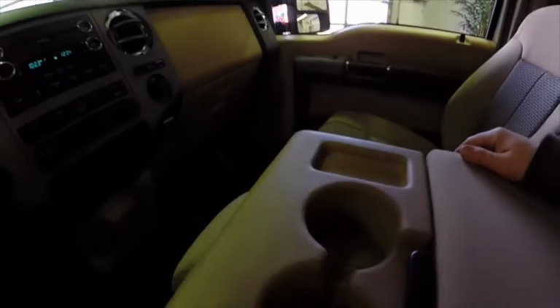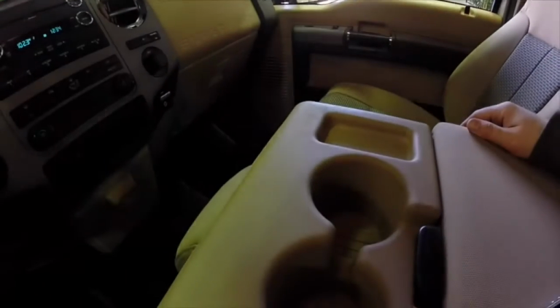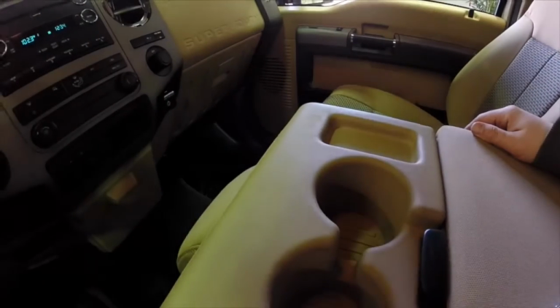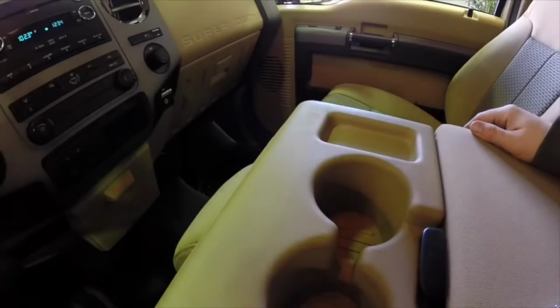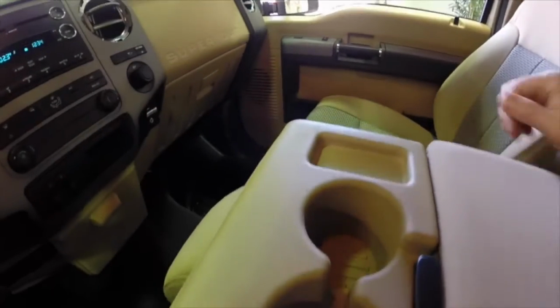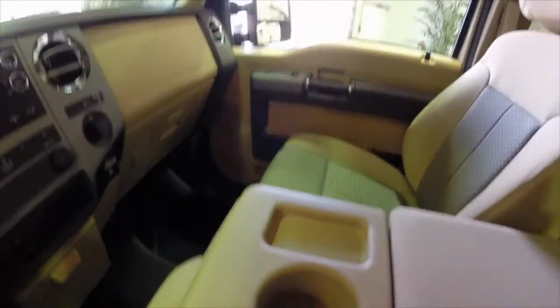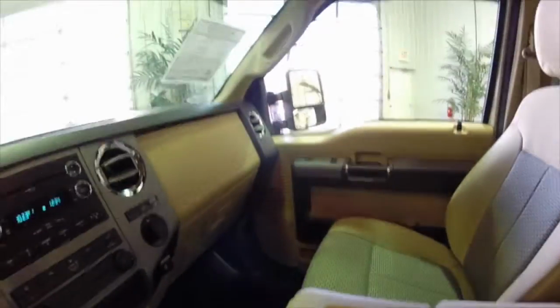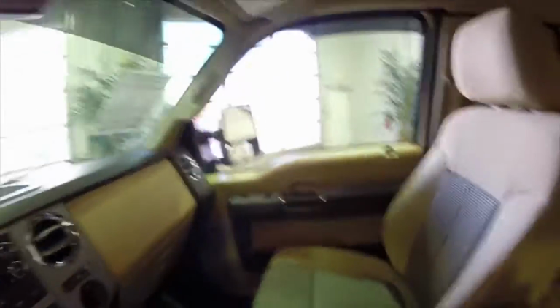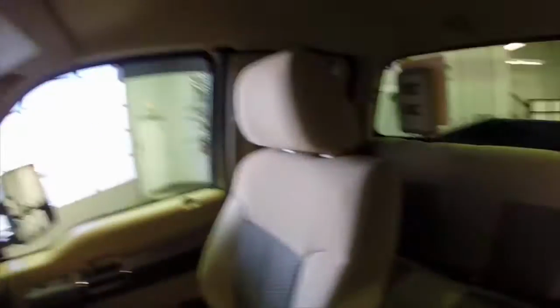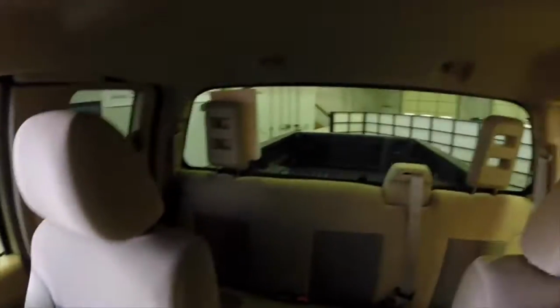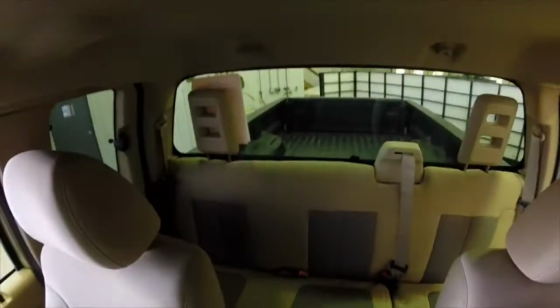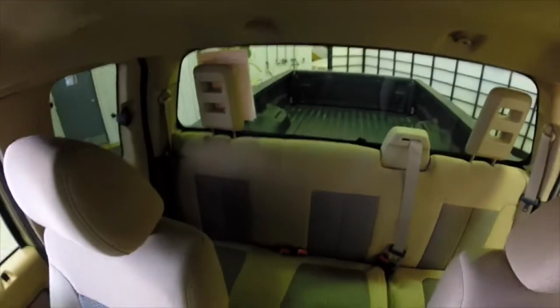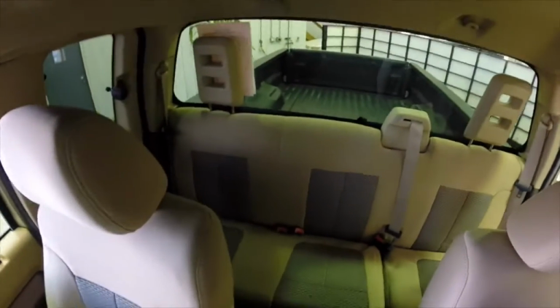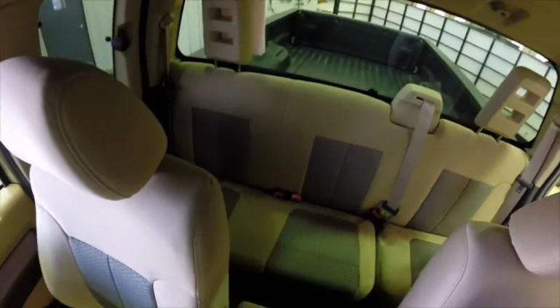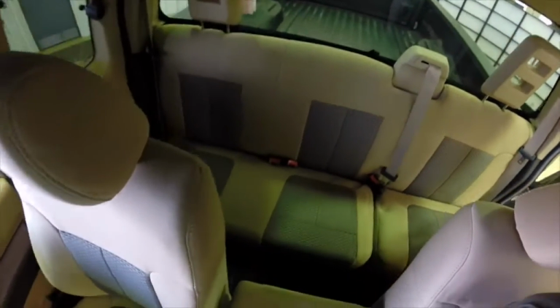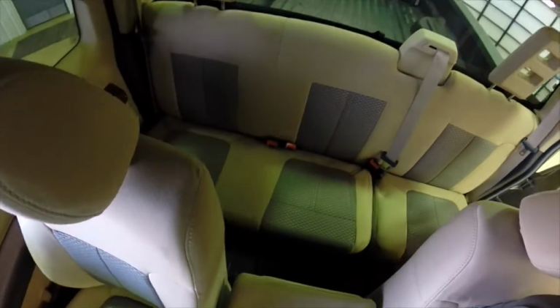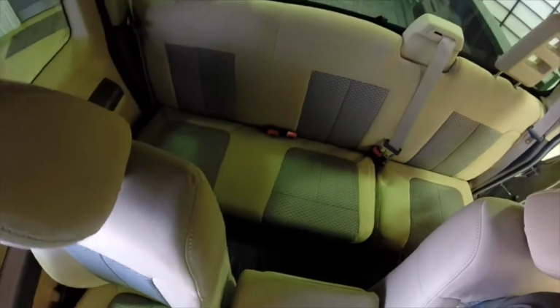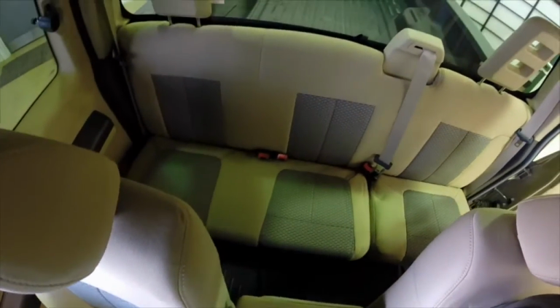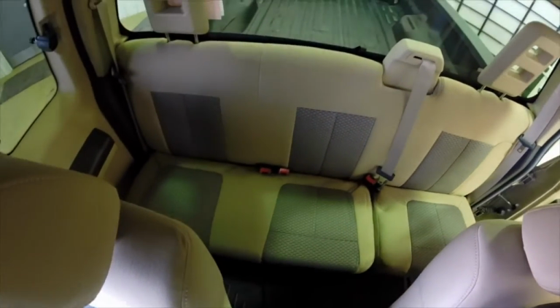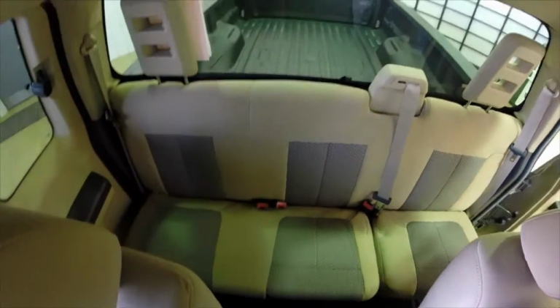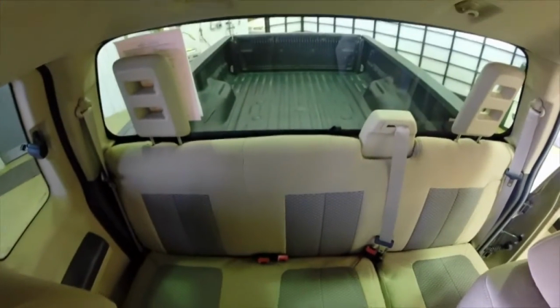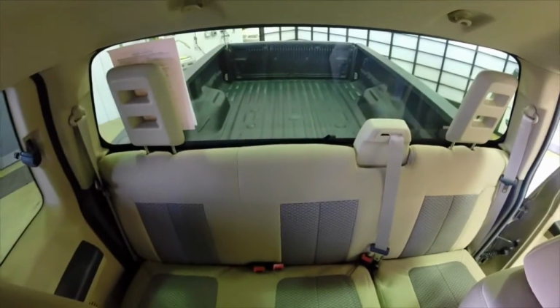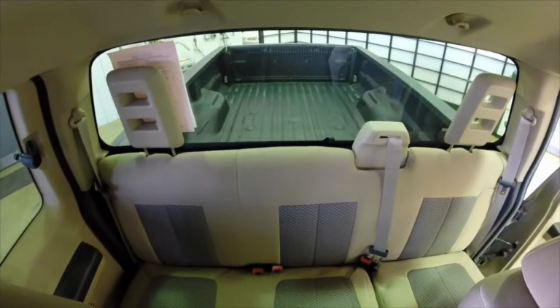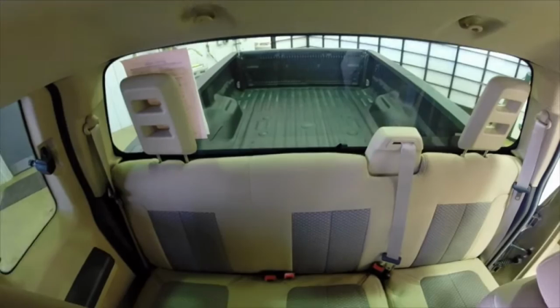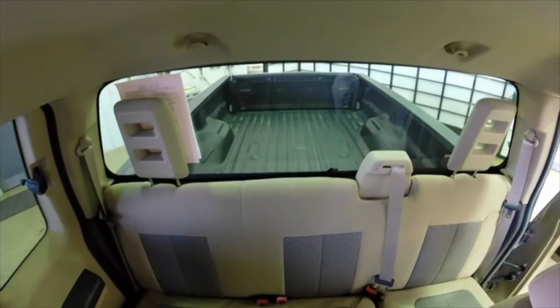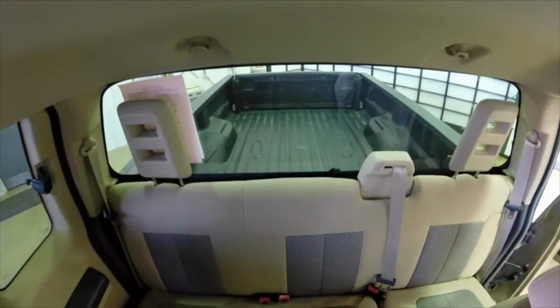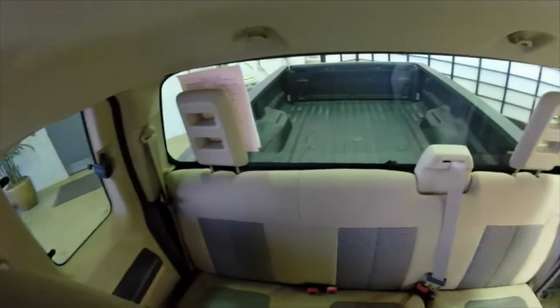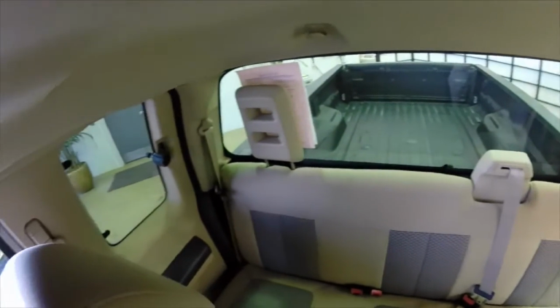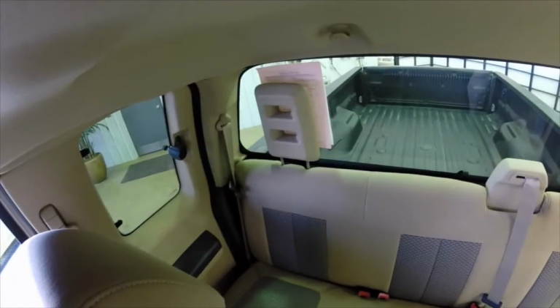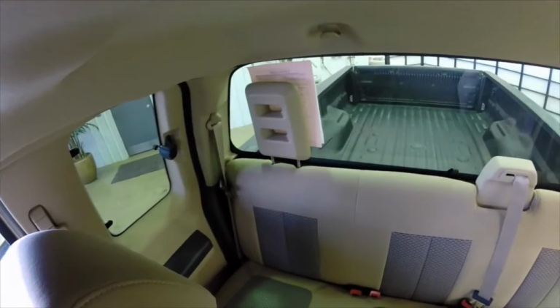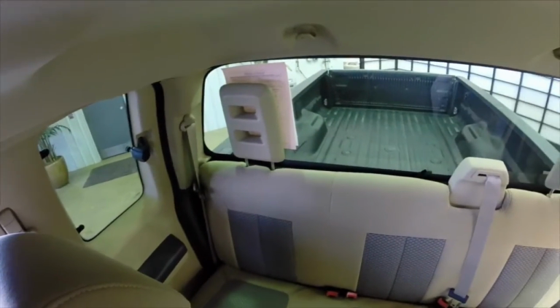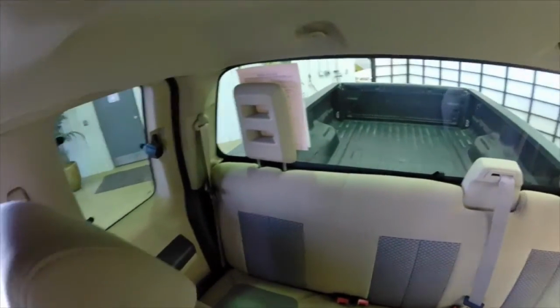One of the nice features about the split bench seat in this truck is that the center portion folds completely down to make an armrest and cup holders. The seats in the rear are a 60-40 split folding — they fold up.